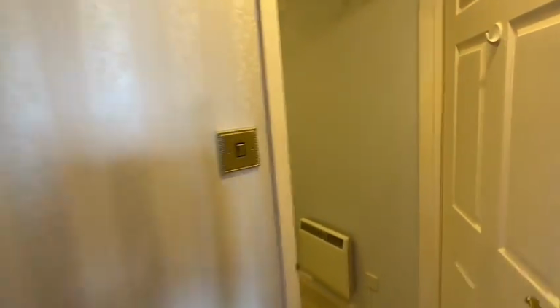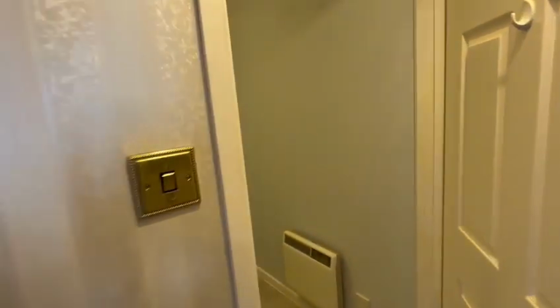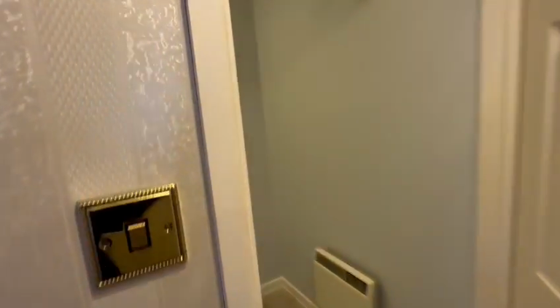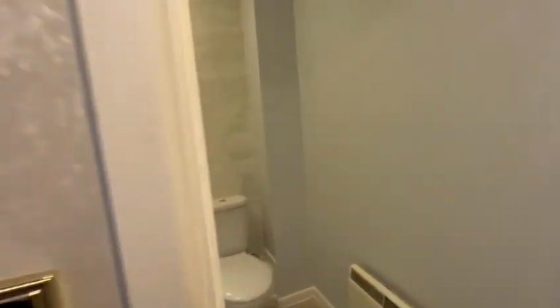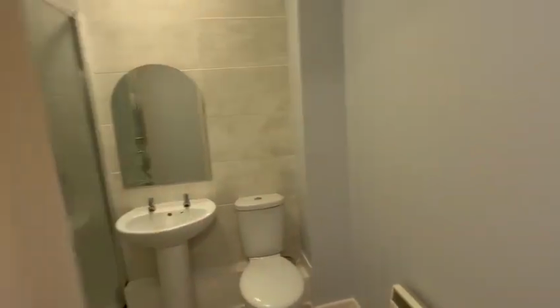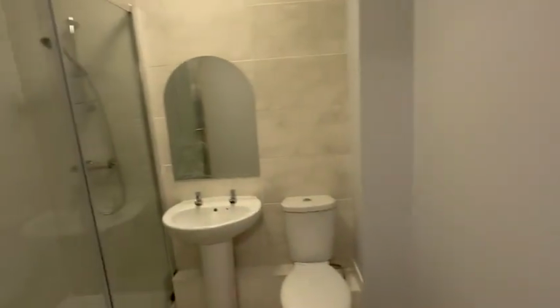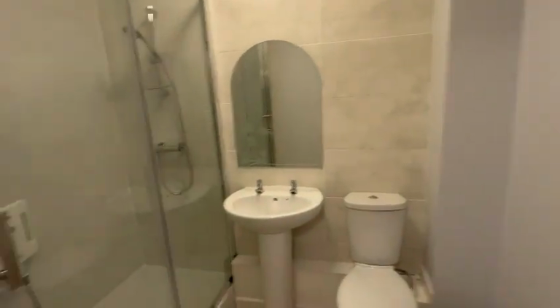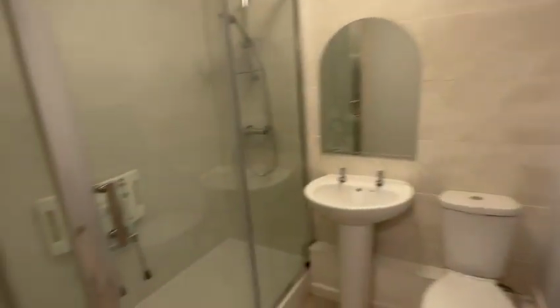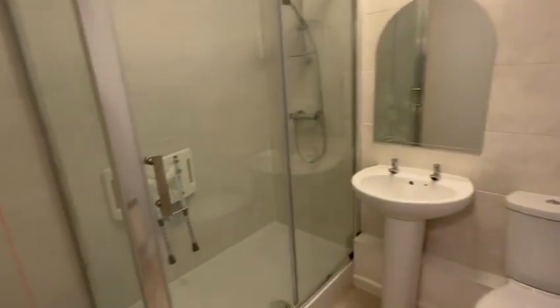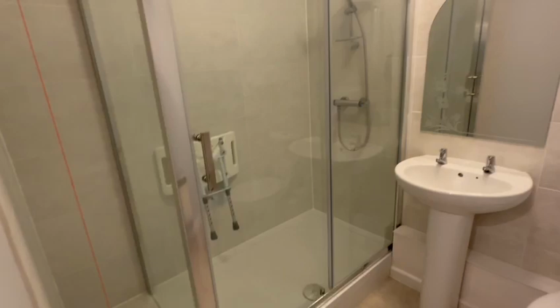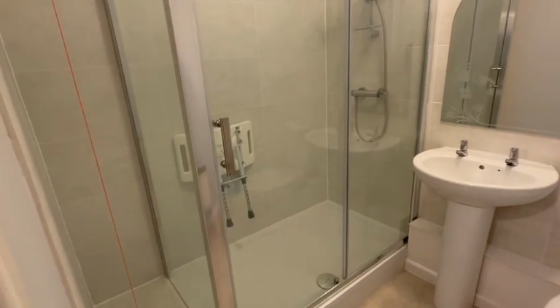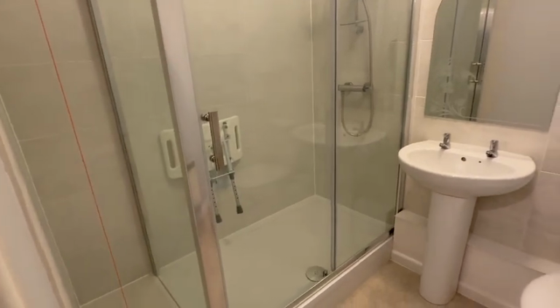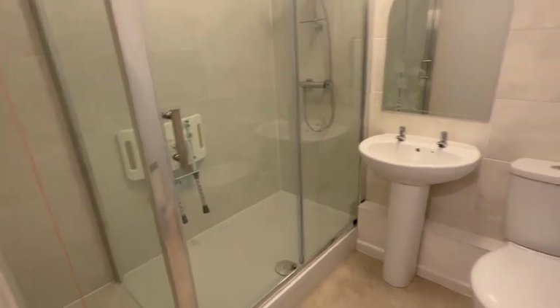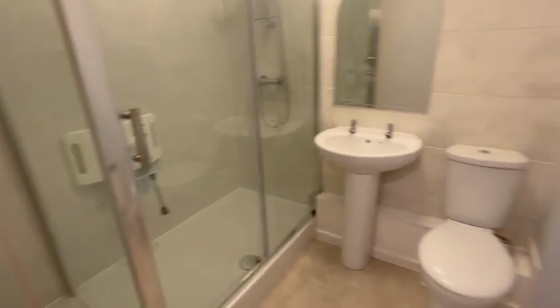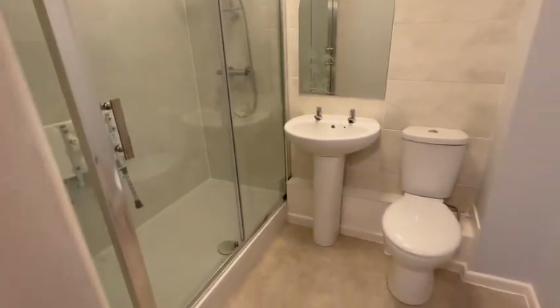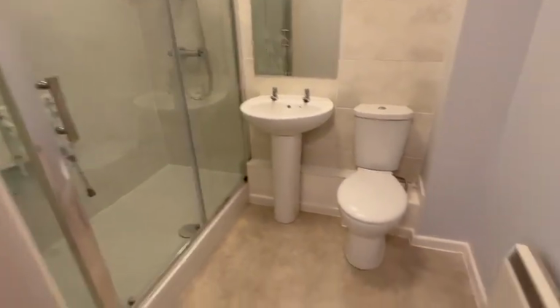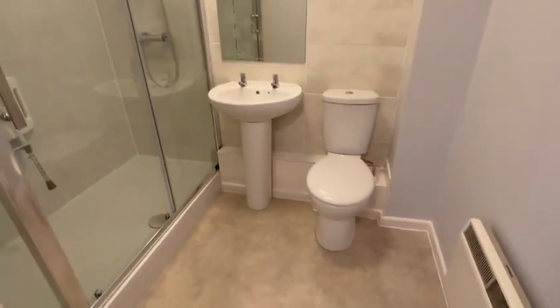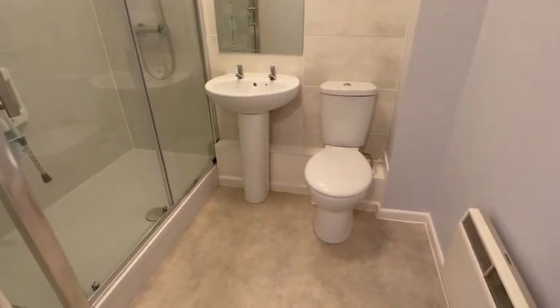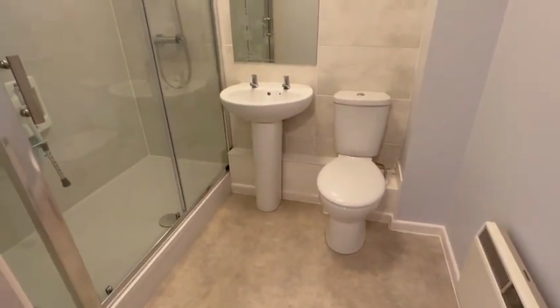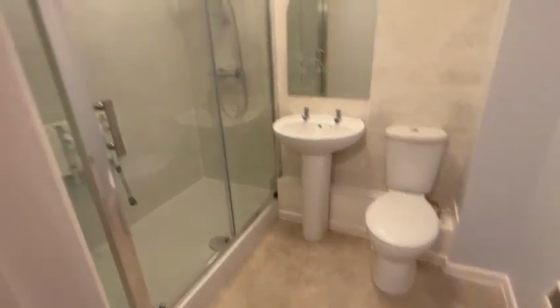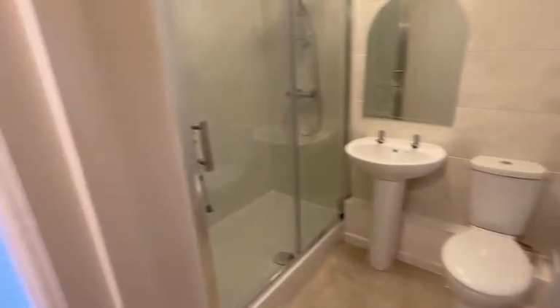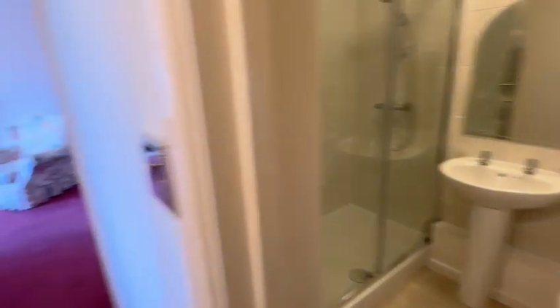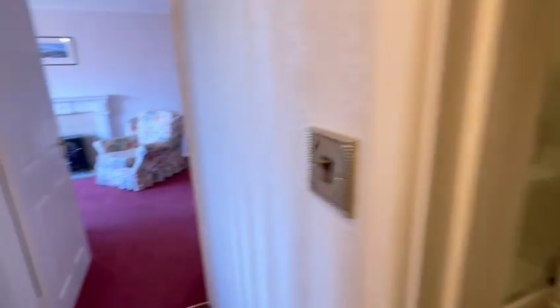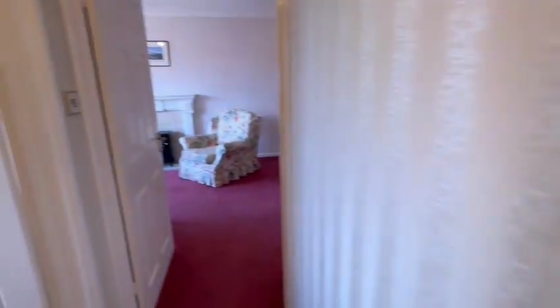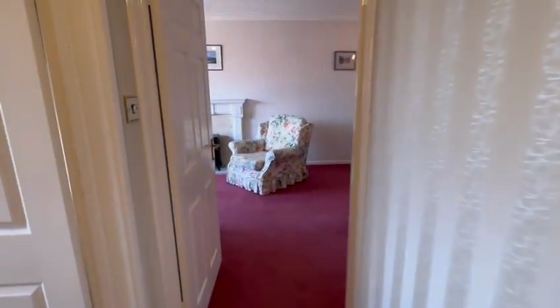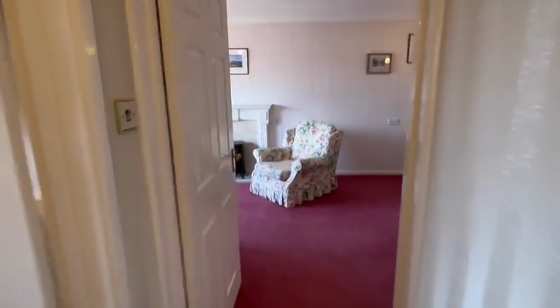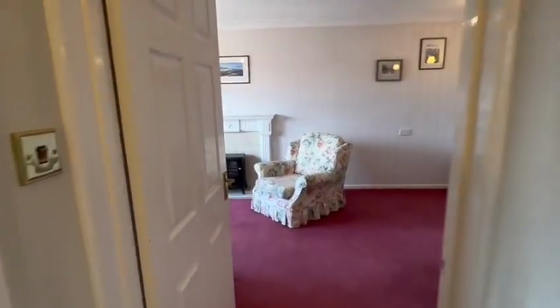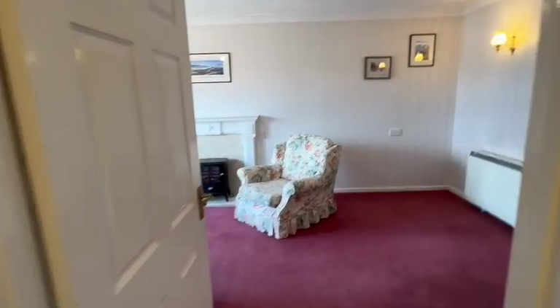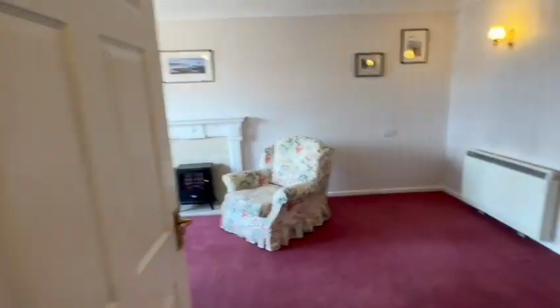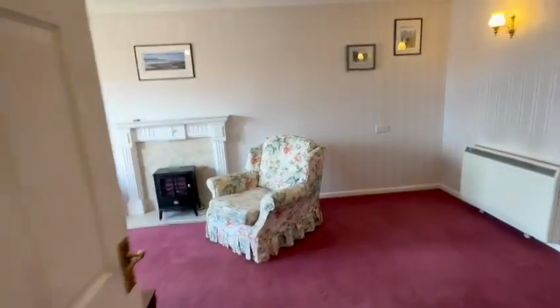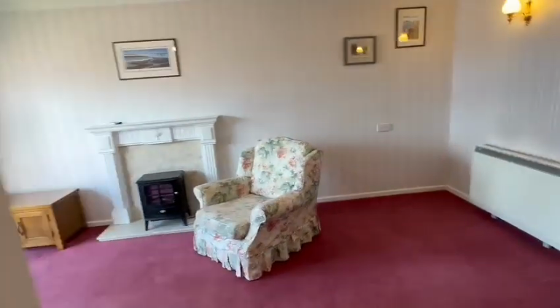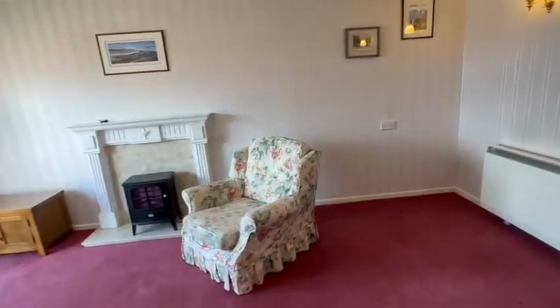Then you've got the shower room. There's a good sized double shower cubicle with a seat, wash hand basin, and WC, with easy-to-maintain flooring.